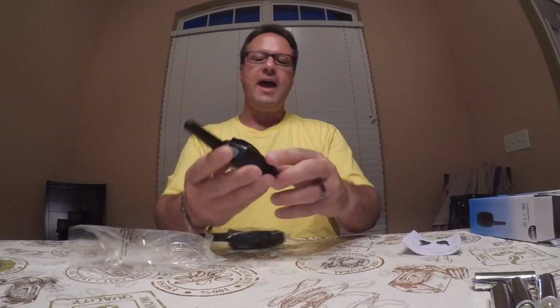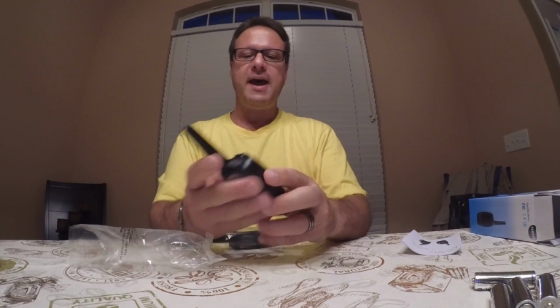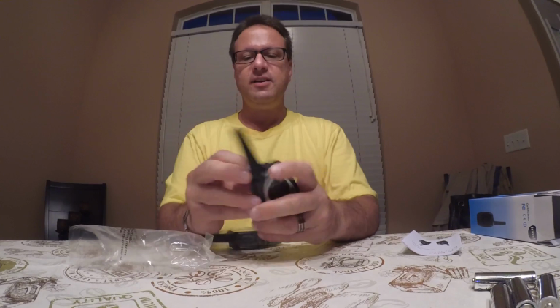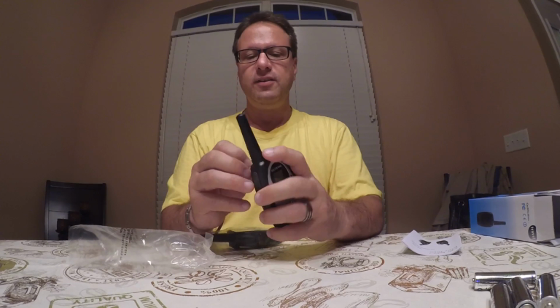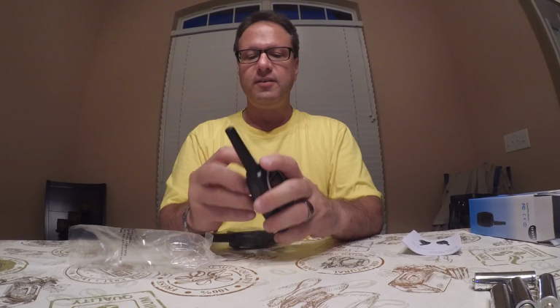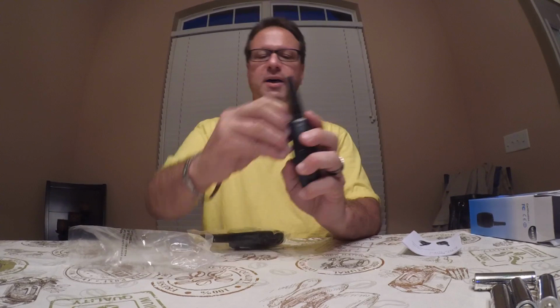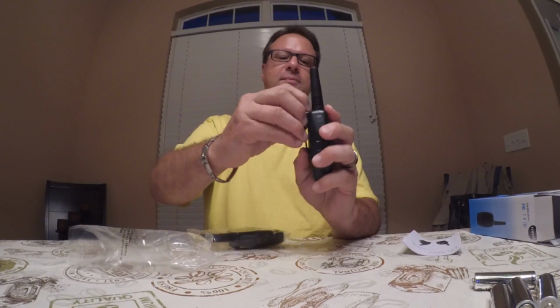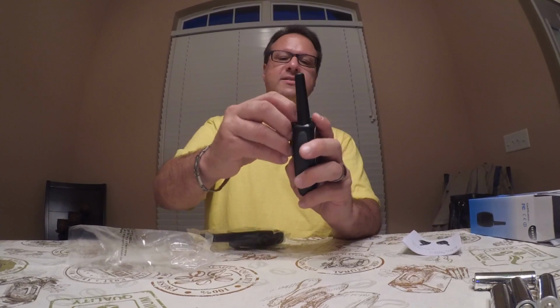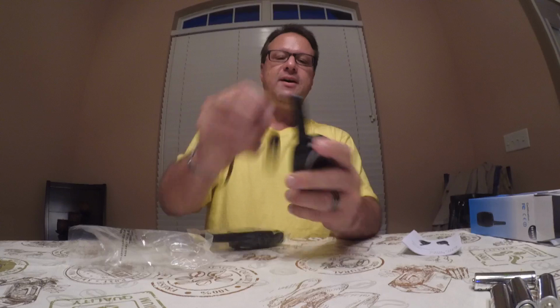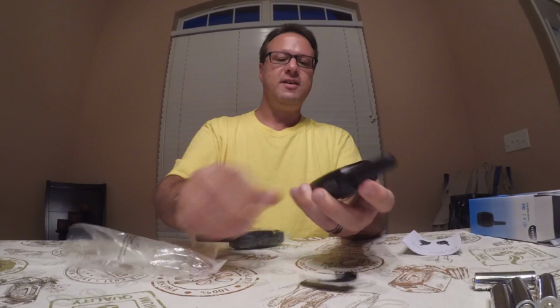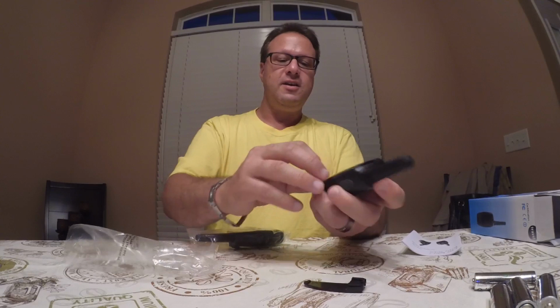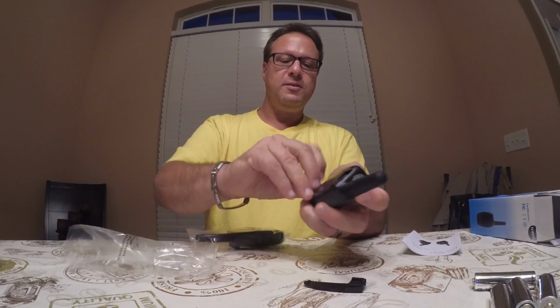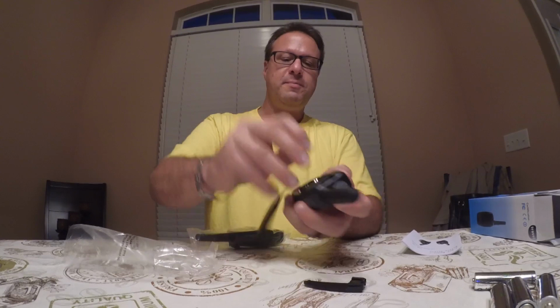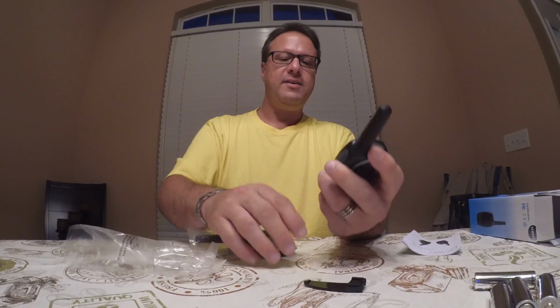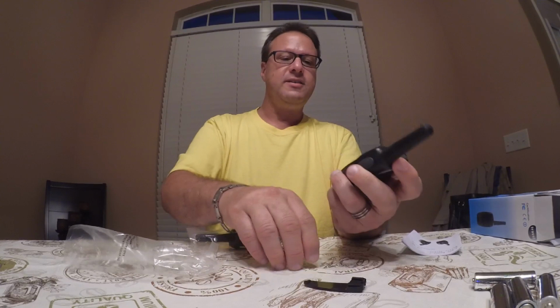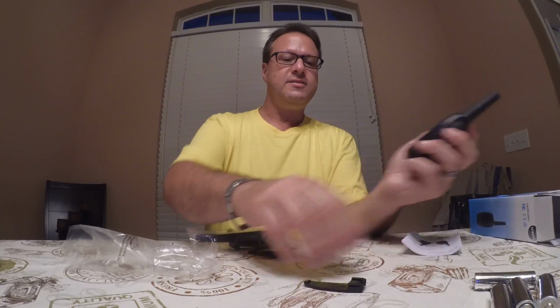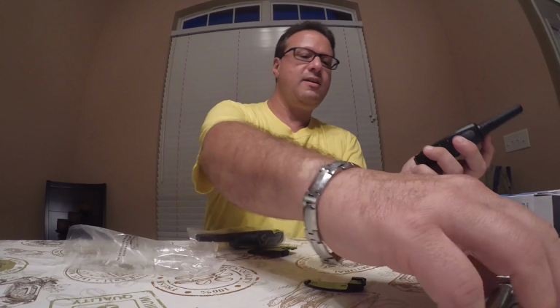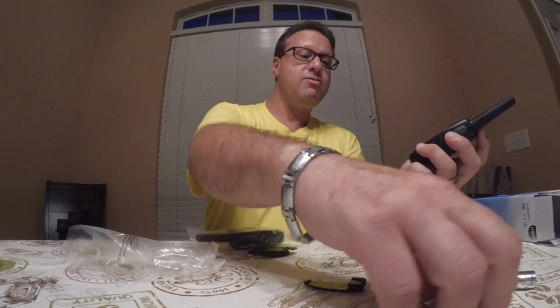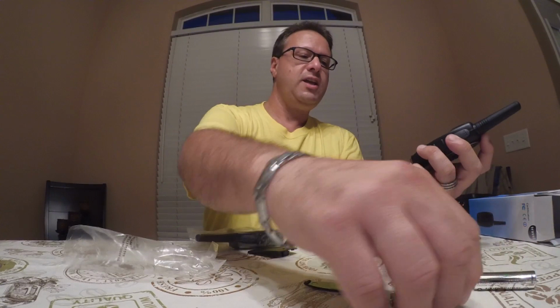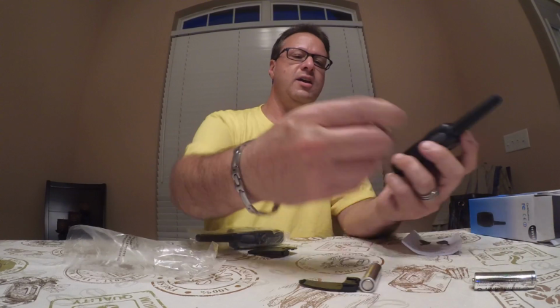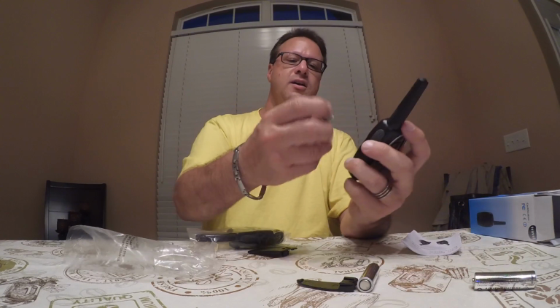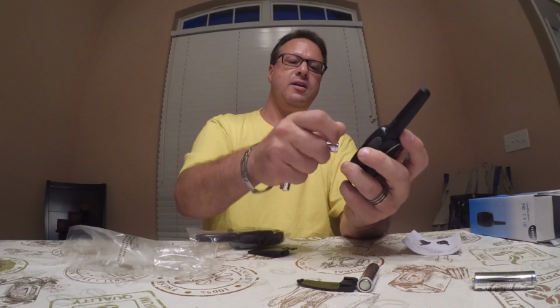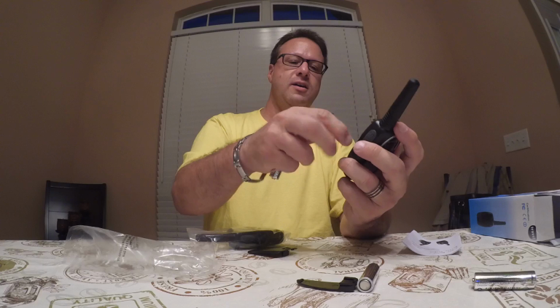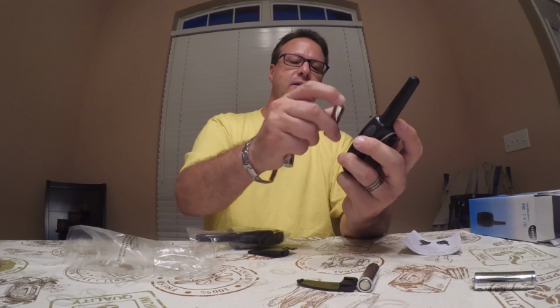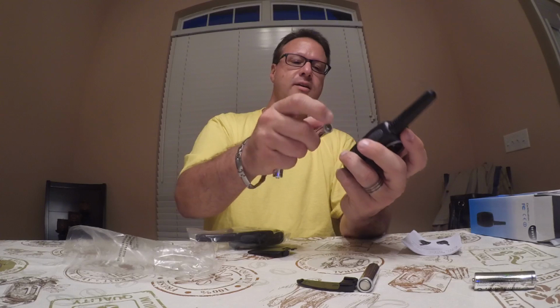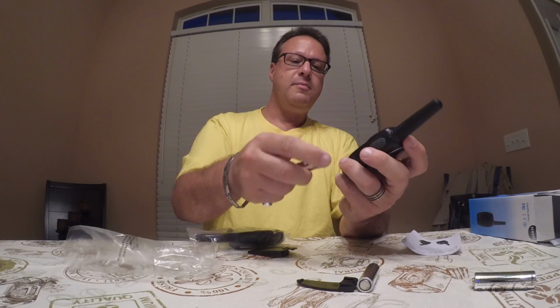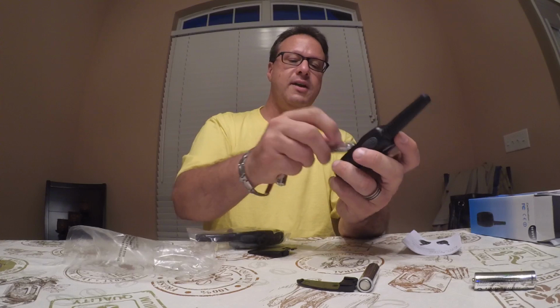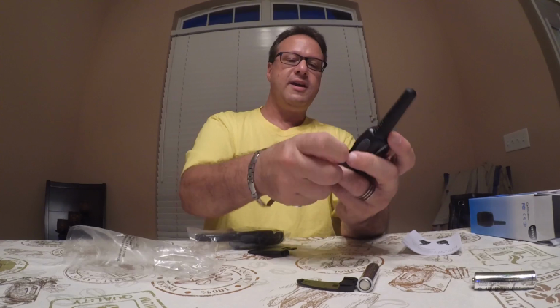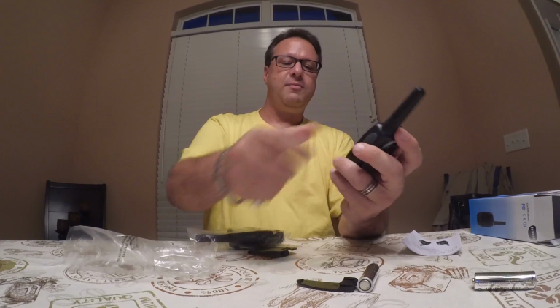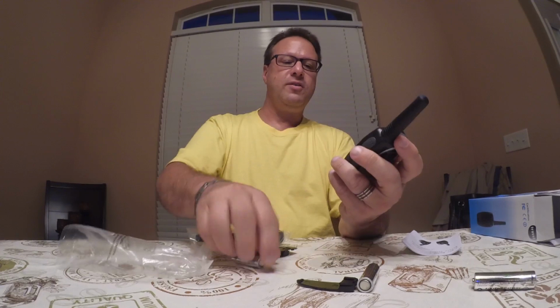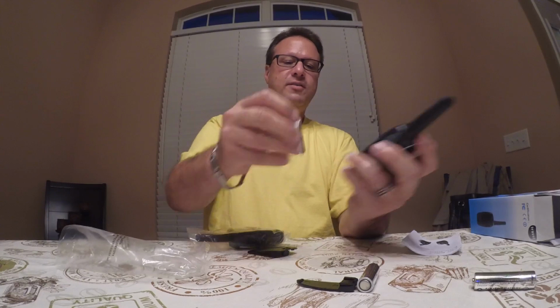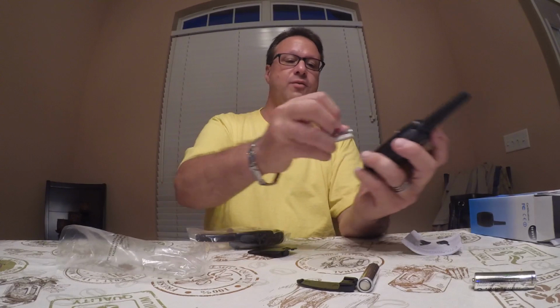I've got some batteries here. There is a belt clip that does come off. You can open up the back of these, and it does take three batteries — I have to get more because I only have four.